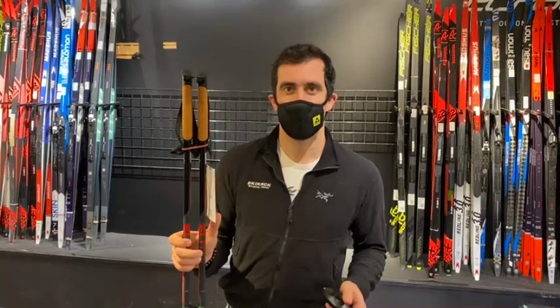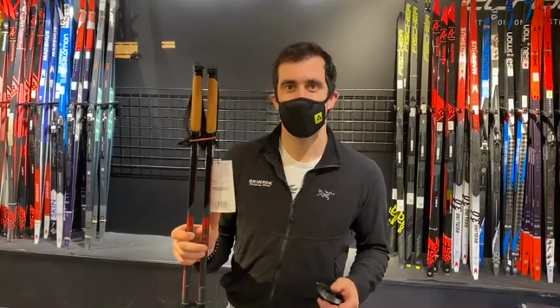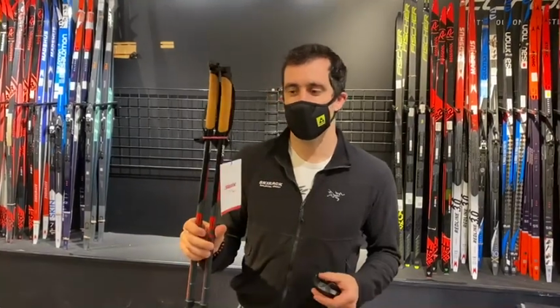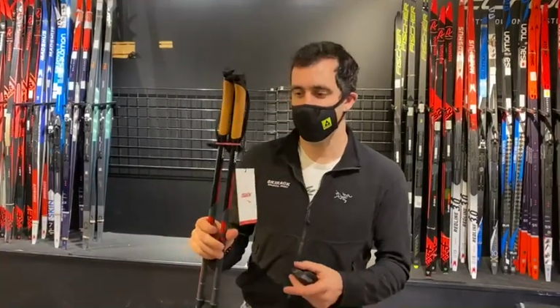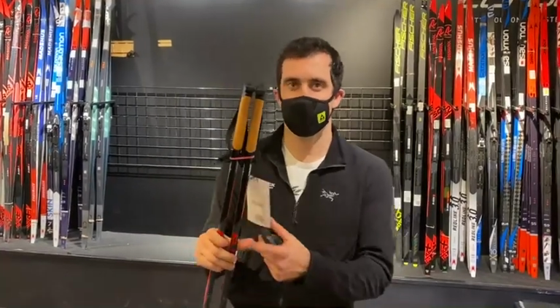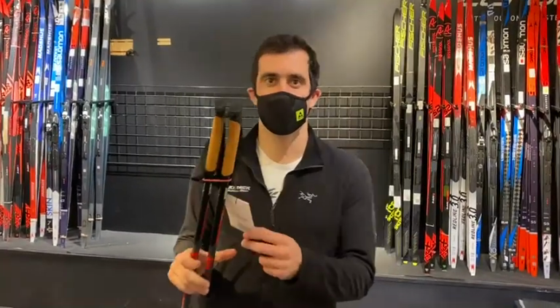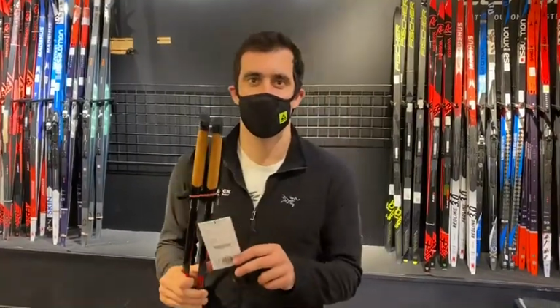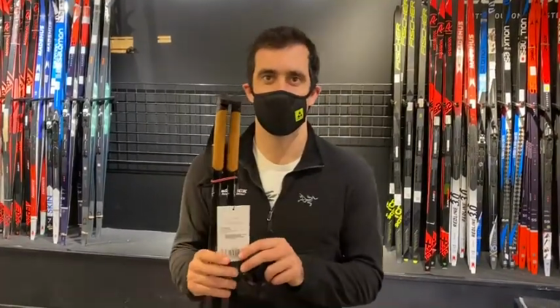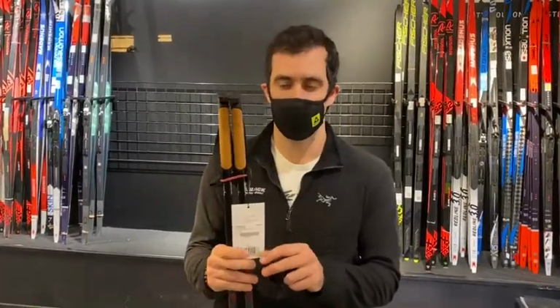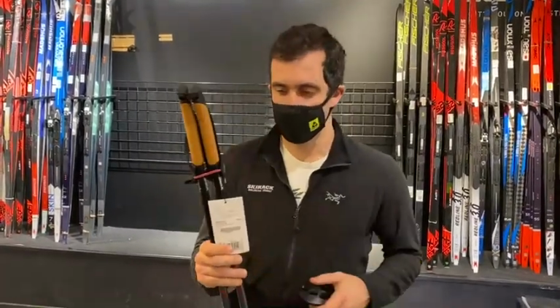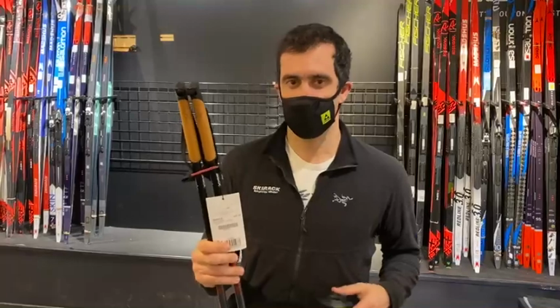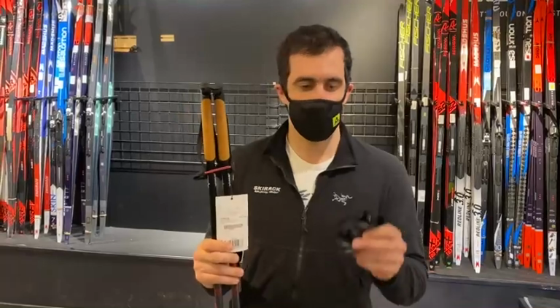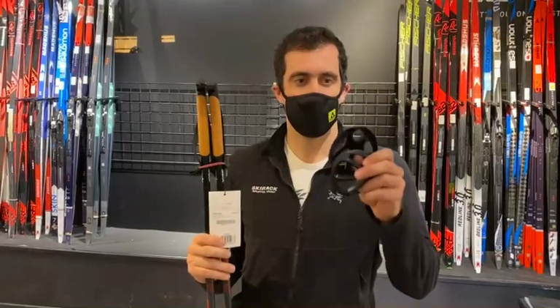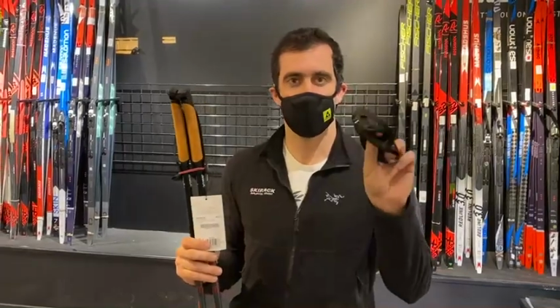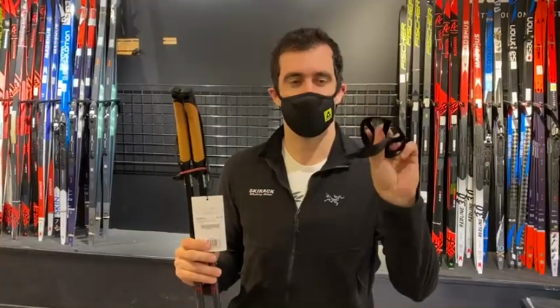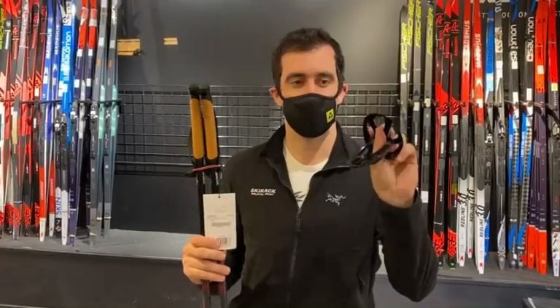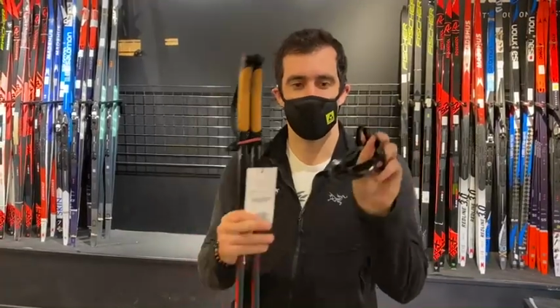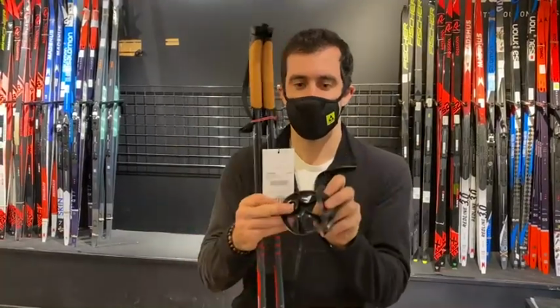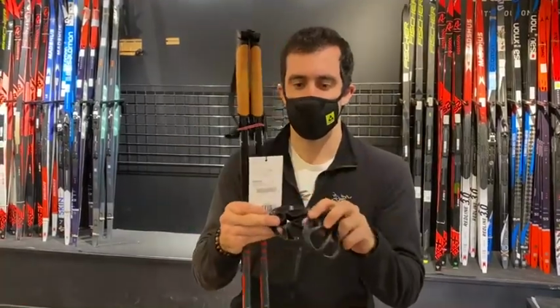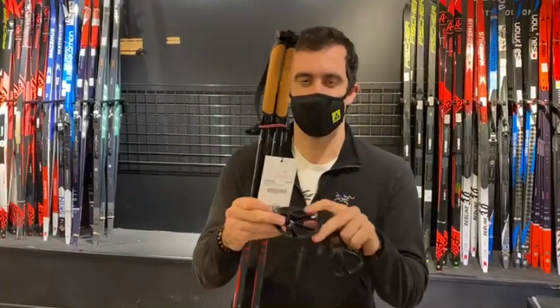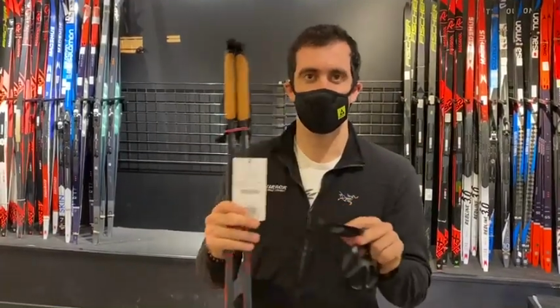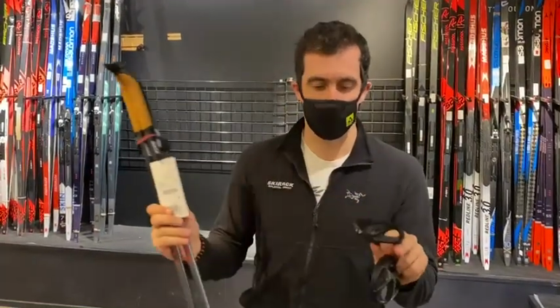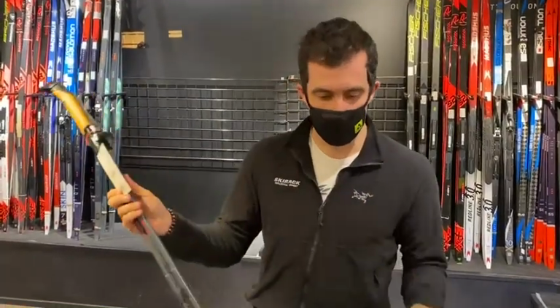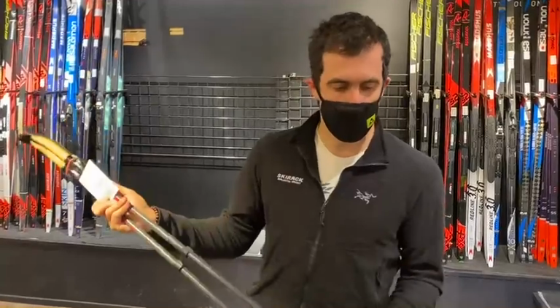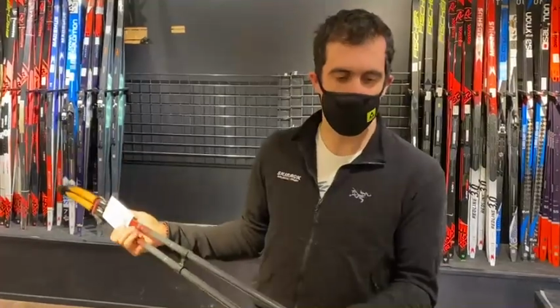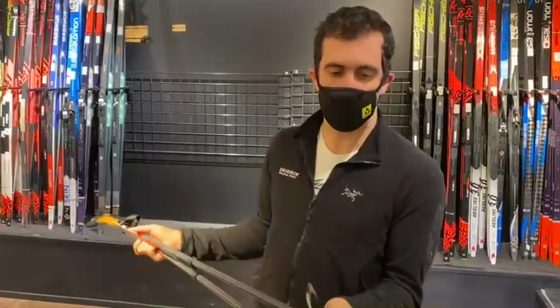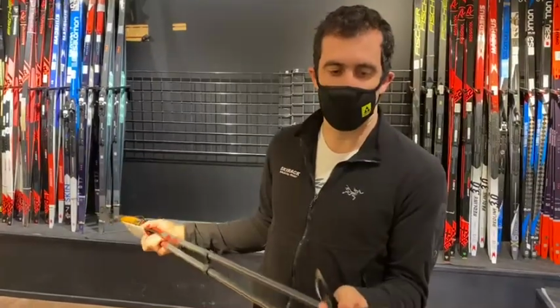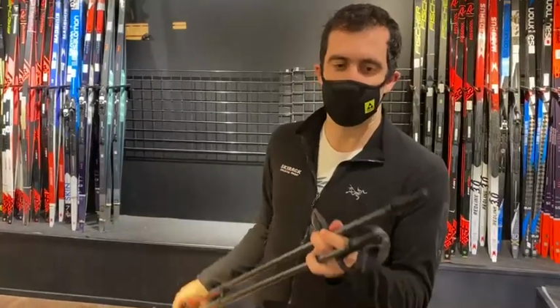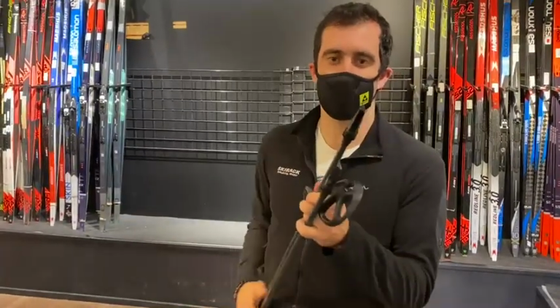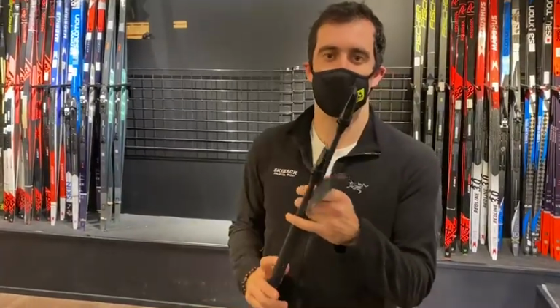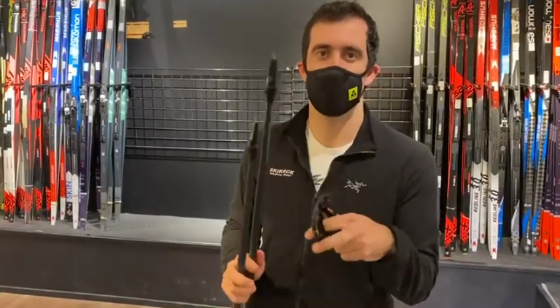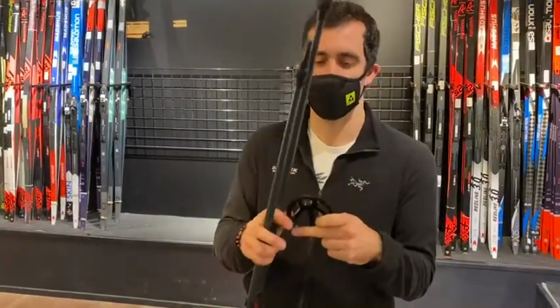Hey guys, Jake here in the Cross Country Ski Shop at the Ski Rack, just to show you some of the SWIX press-on baskets on their touring poles — specifically, if it isn't installed, how to get it put on.